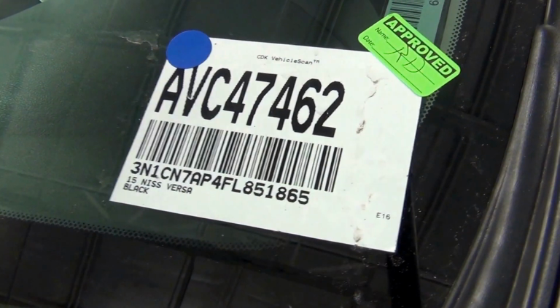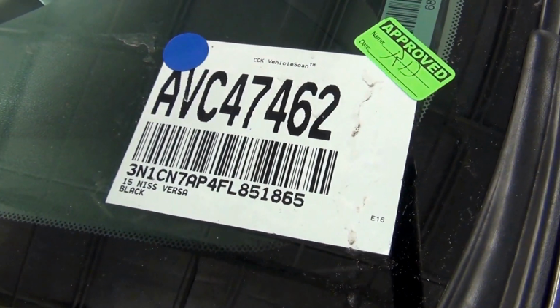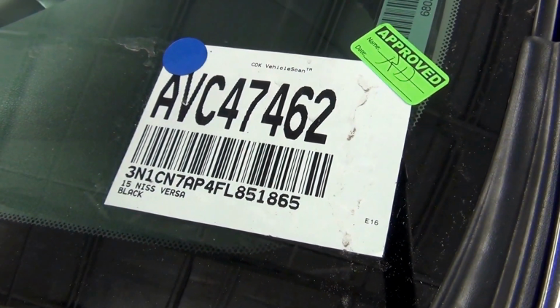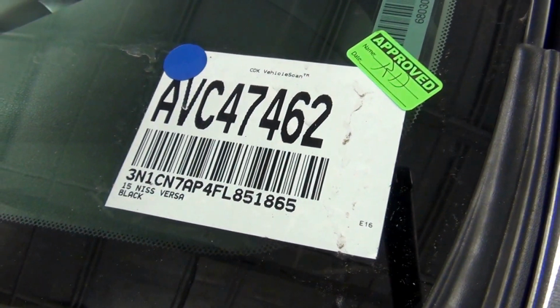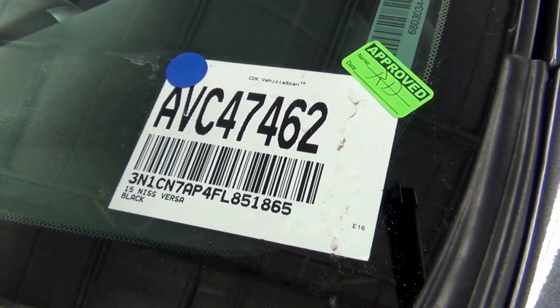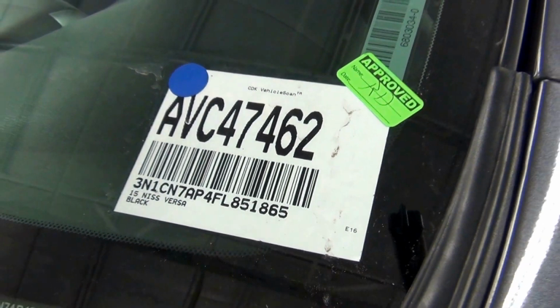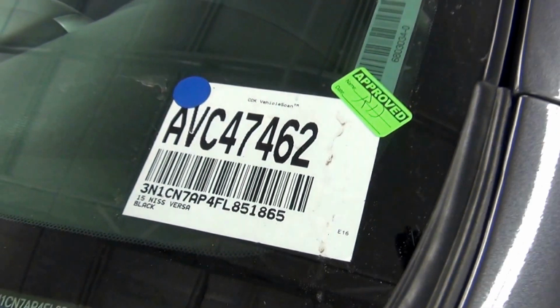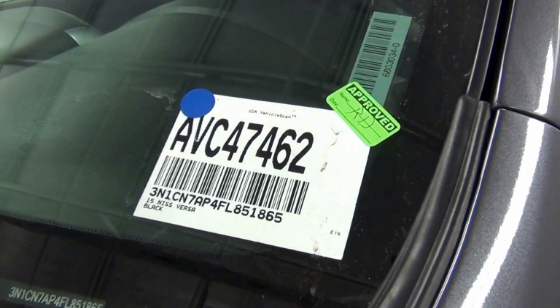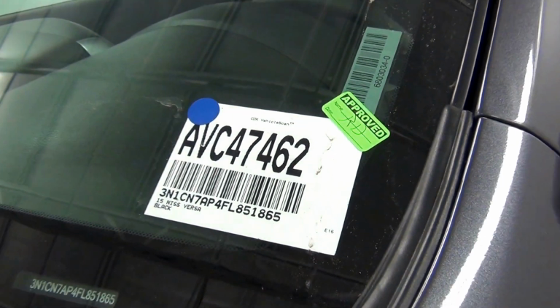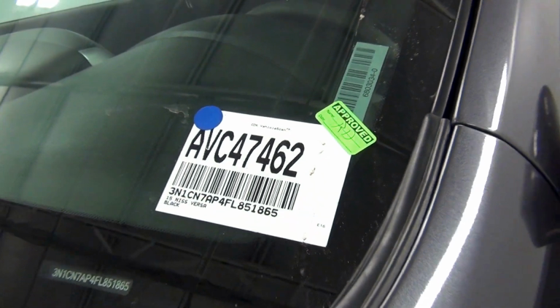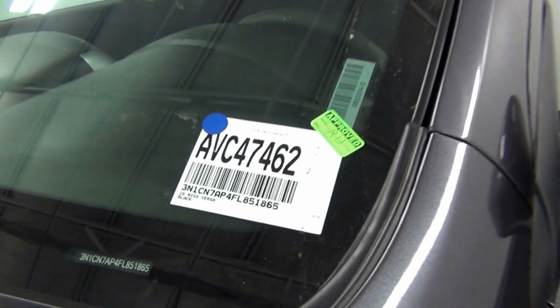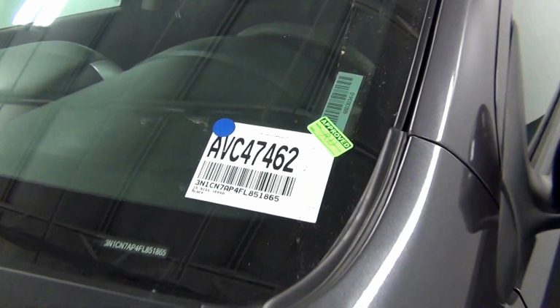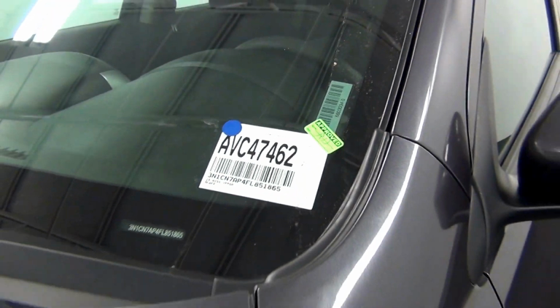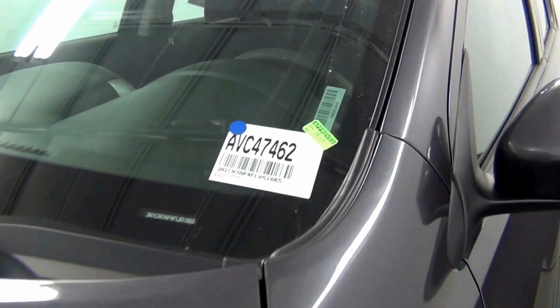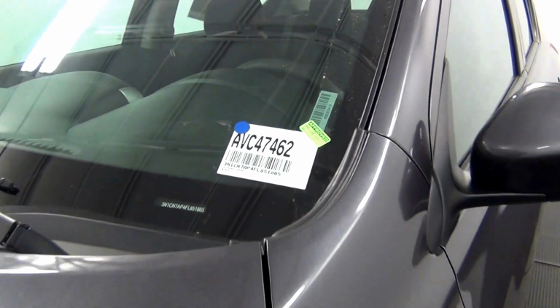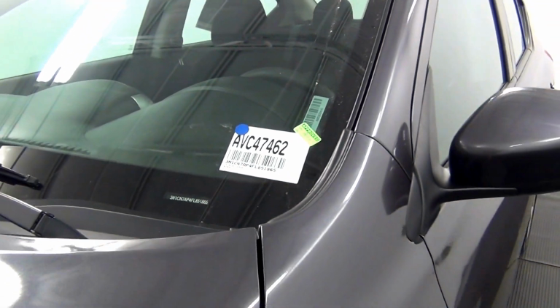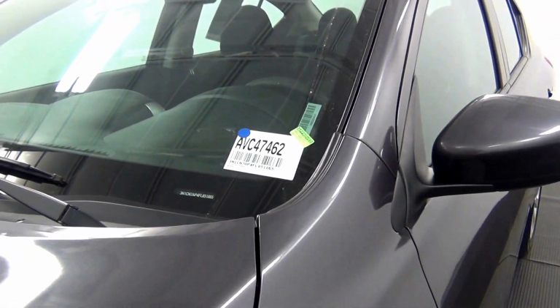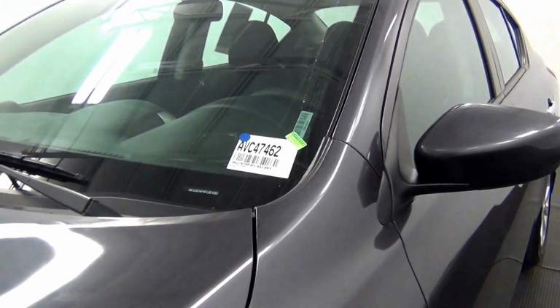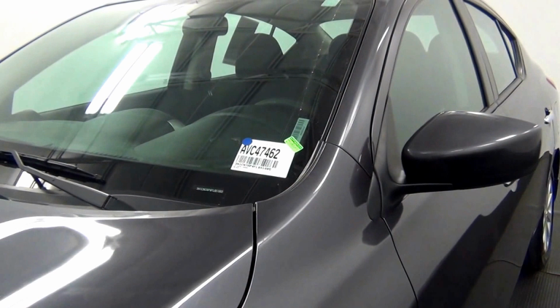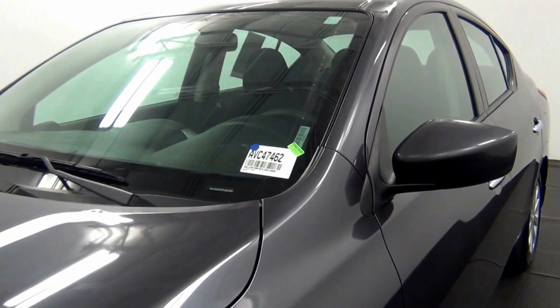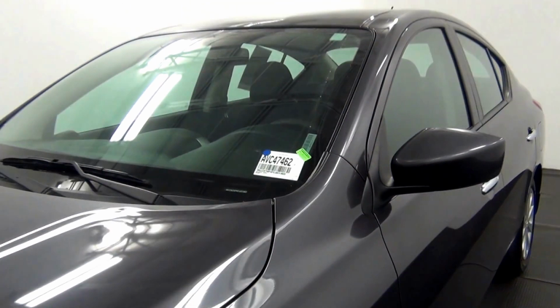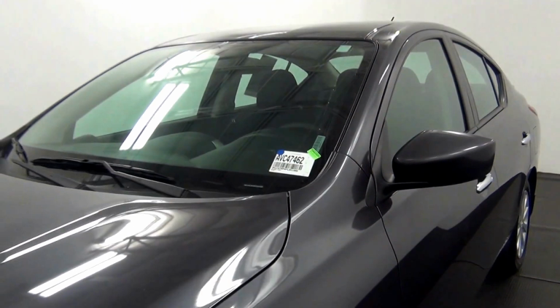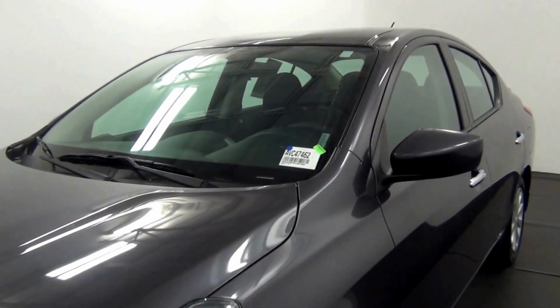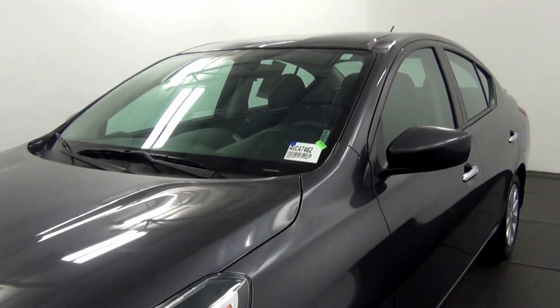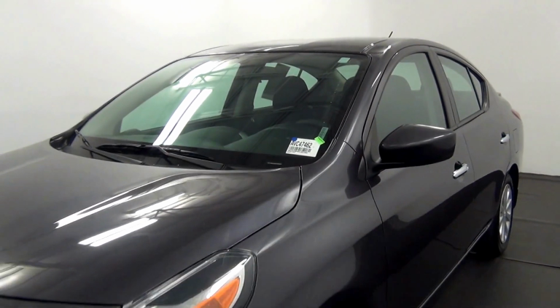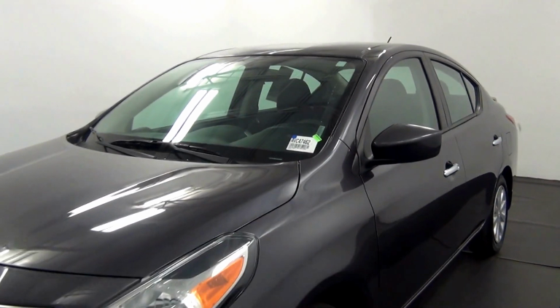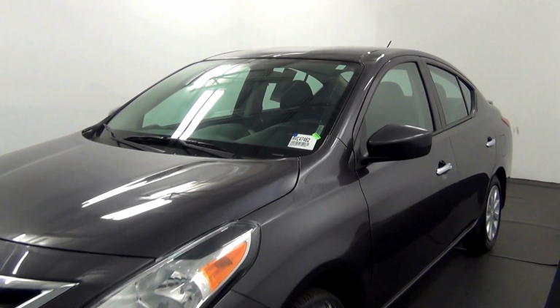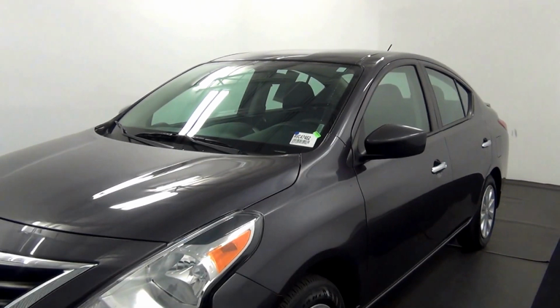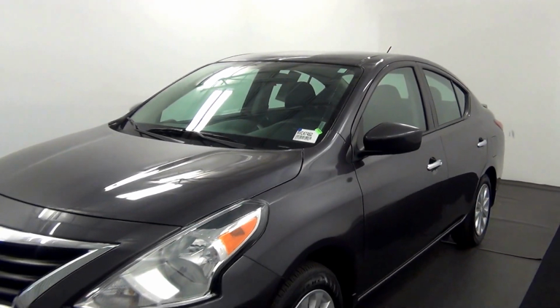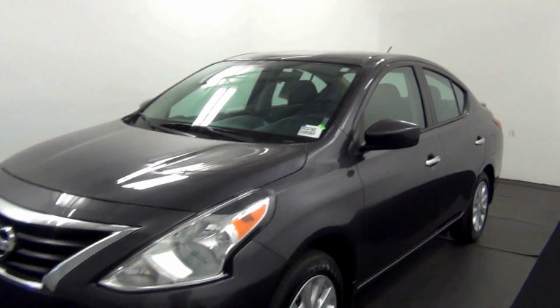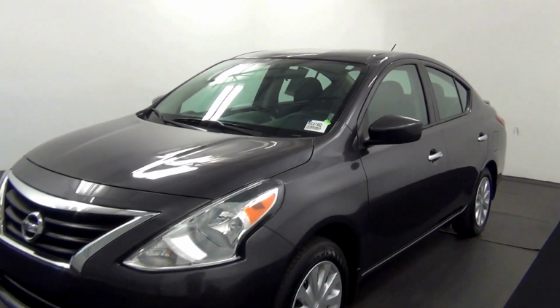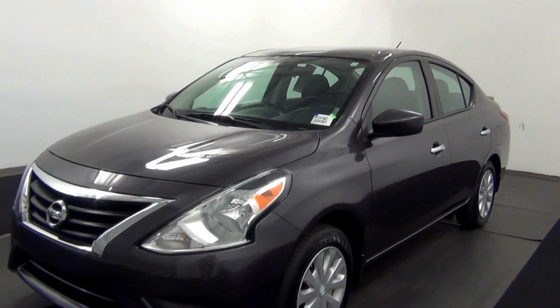Welcome. Today we're going to do a walk around a 2015 Nissan Versa, stock number AVC47462.